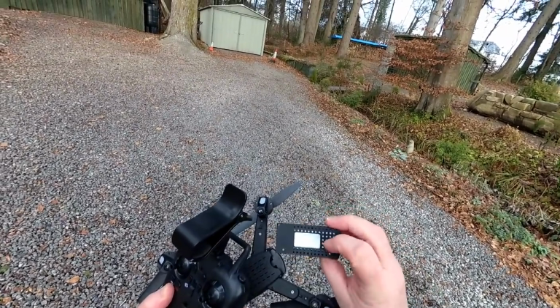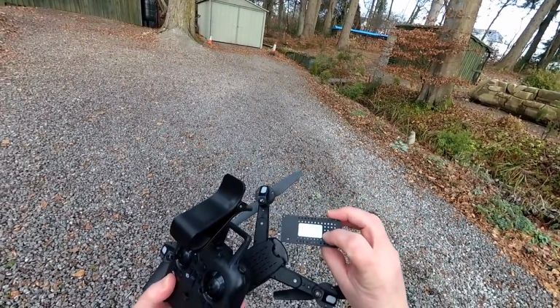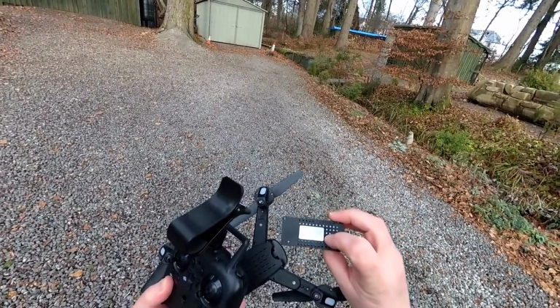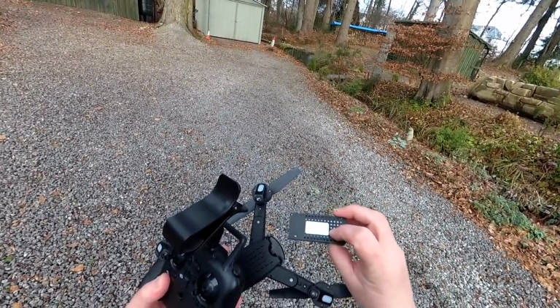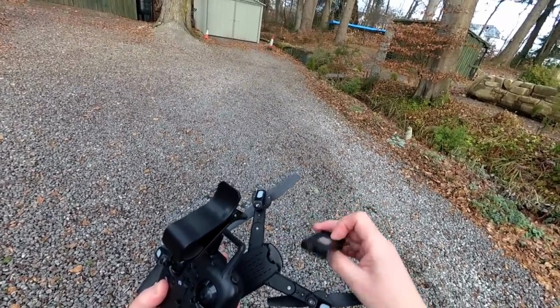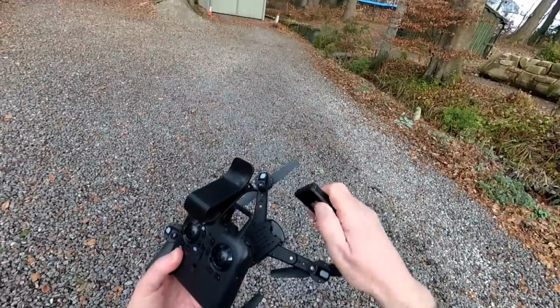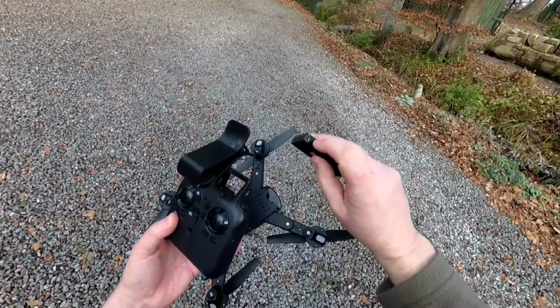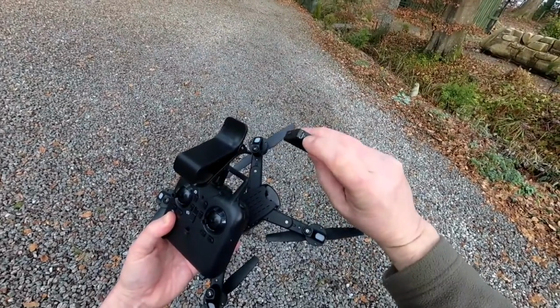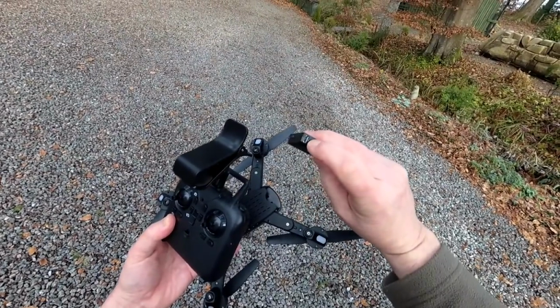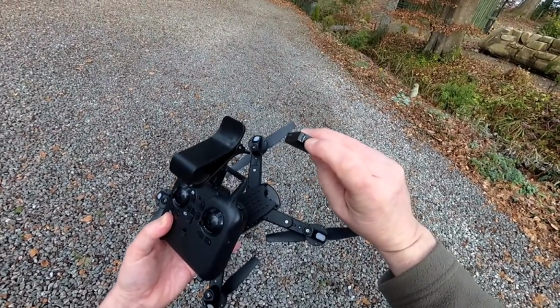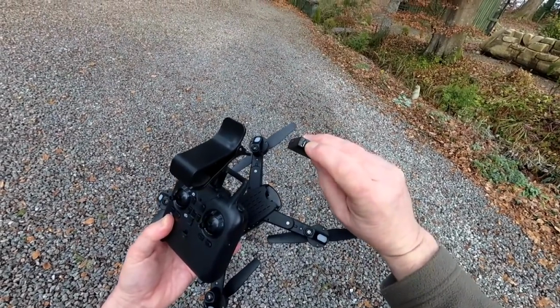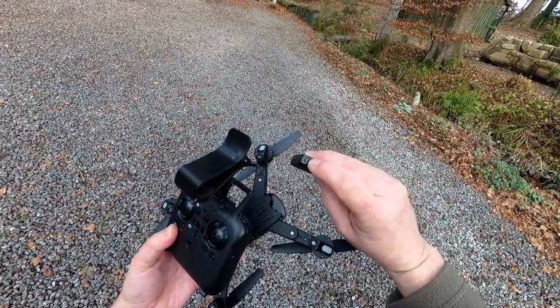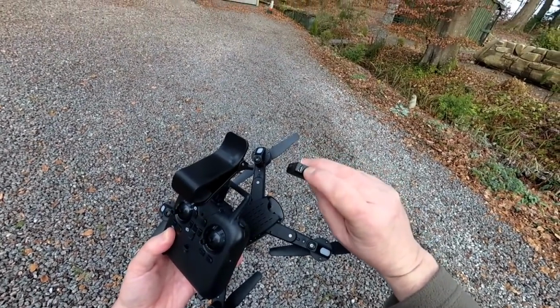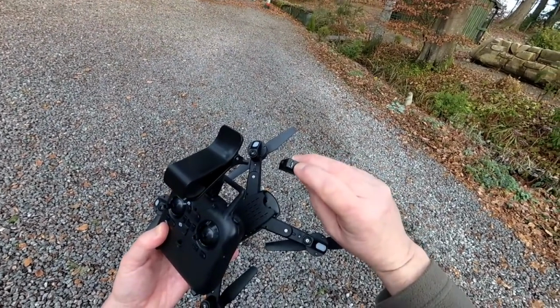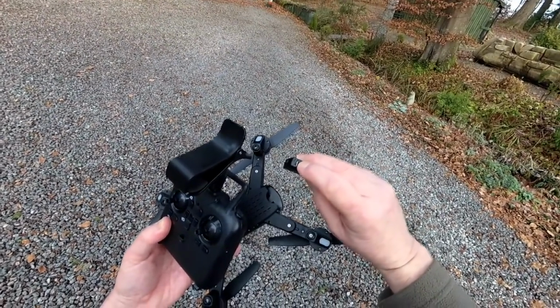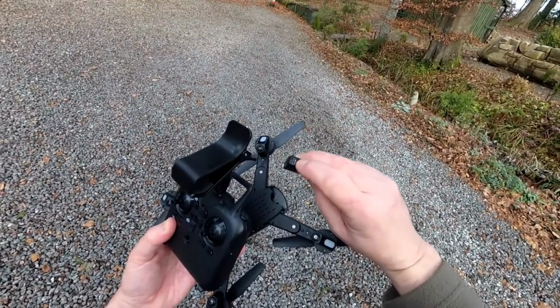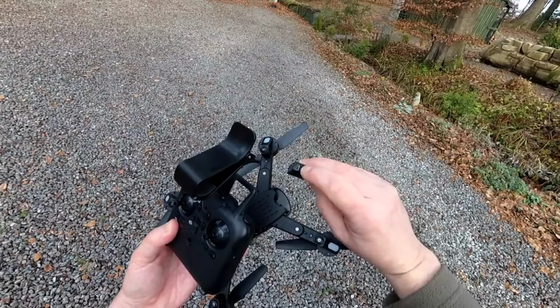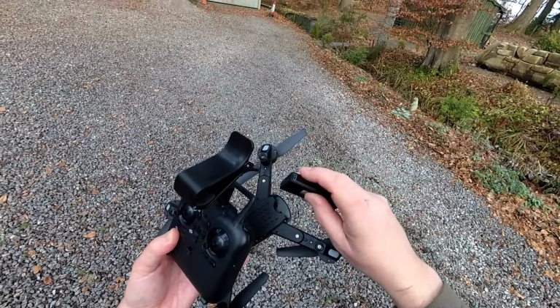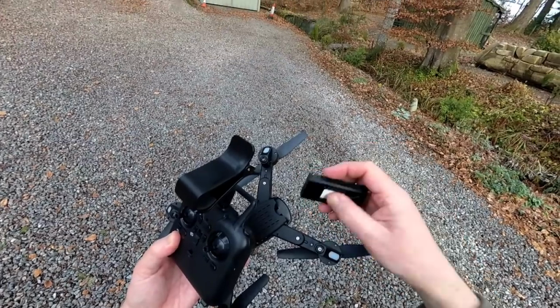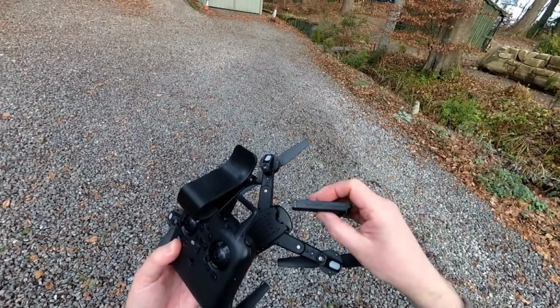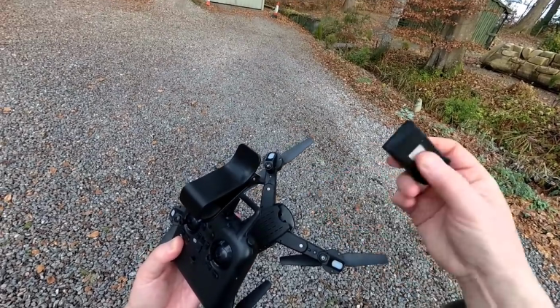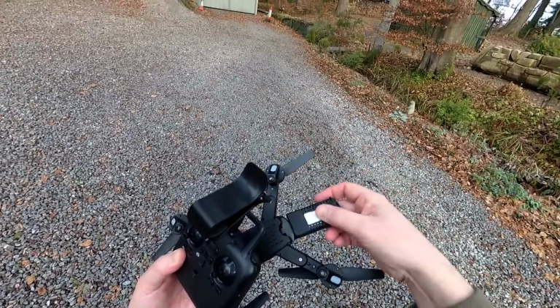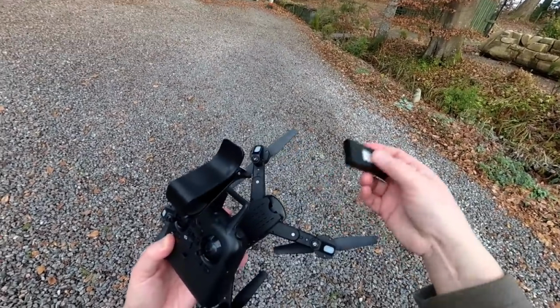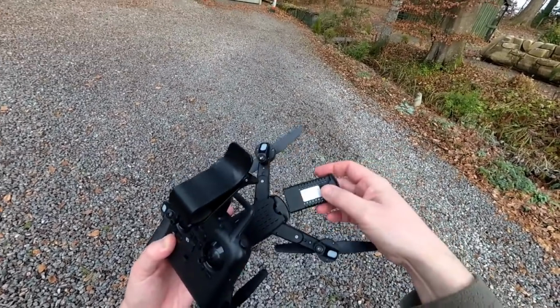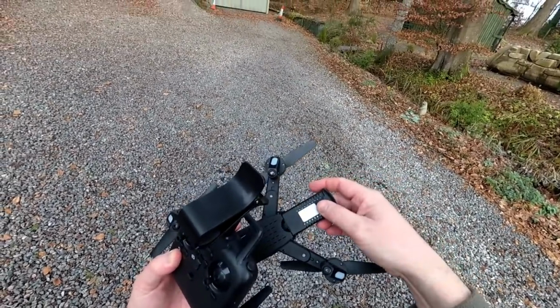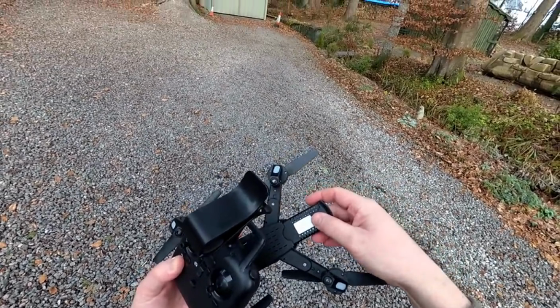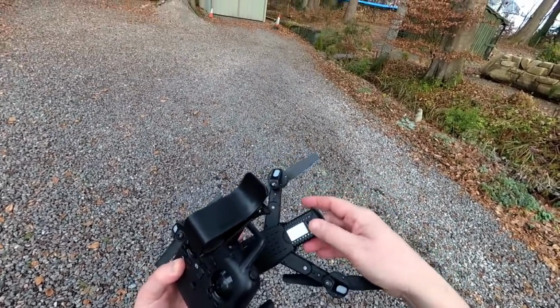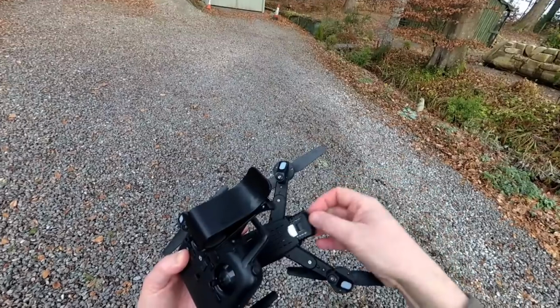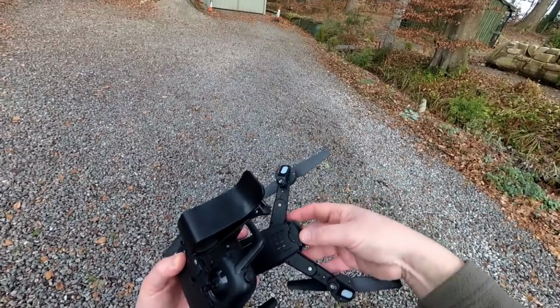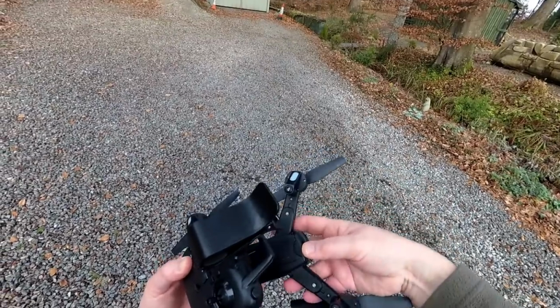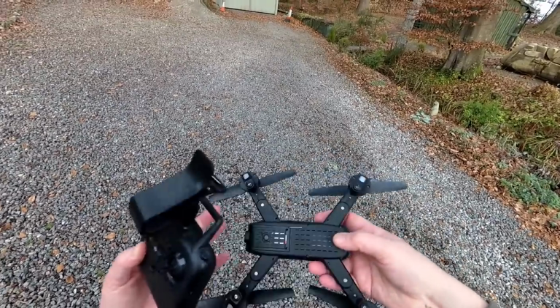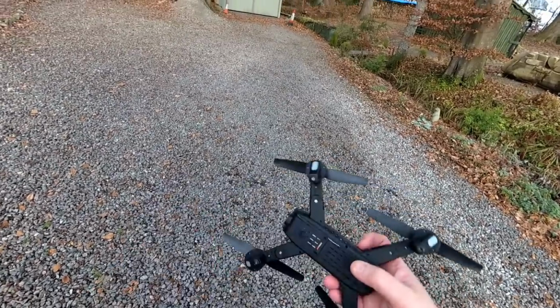It's a 900 milliamp hour single cell, and you charge it up with a USB adapter here — basically just a micro USB into here, and then an ordinary USB adapter into whatever charging station you want to use. You get the cable for that as well. I'll show you that in the review.